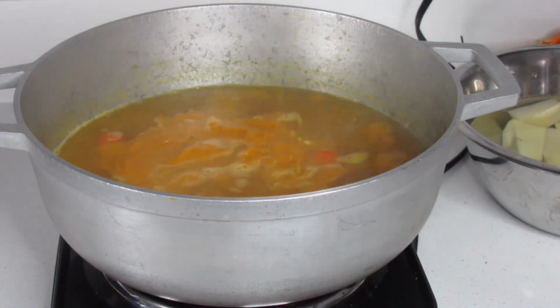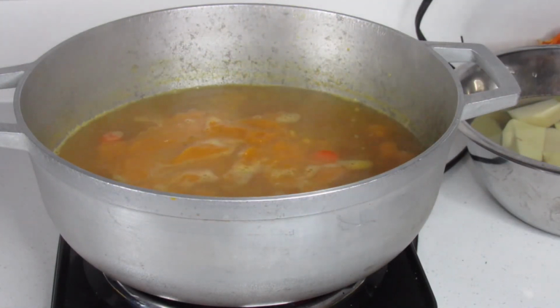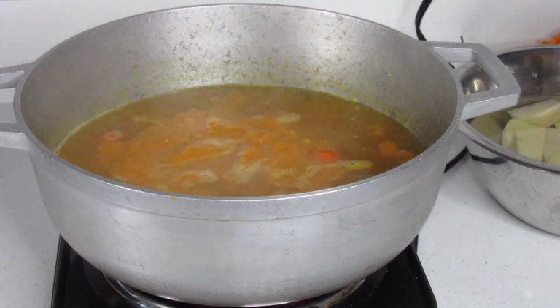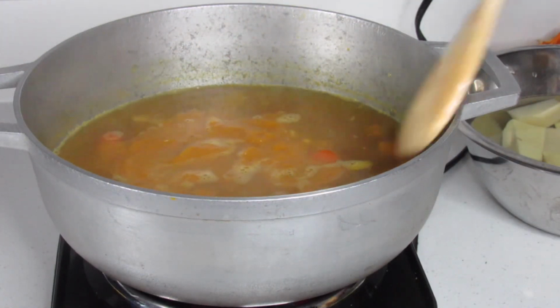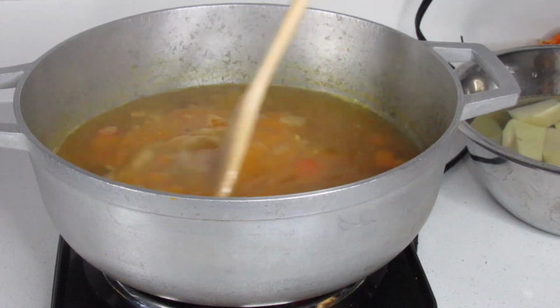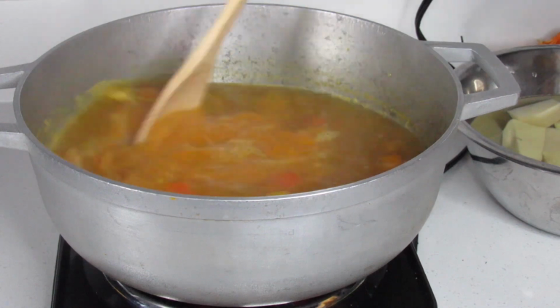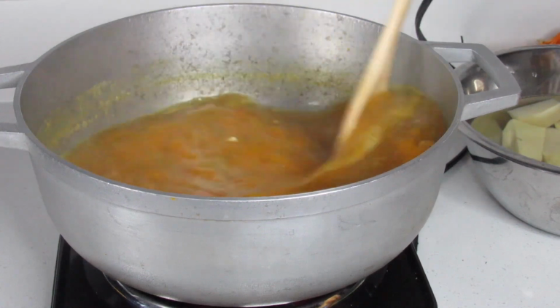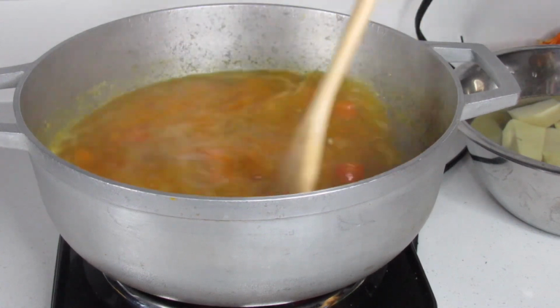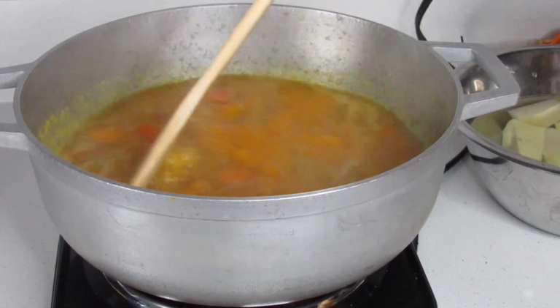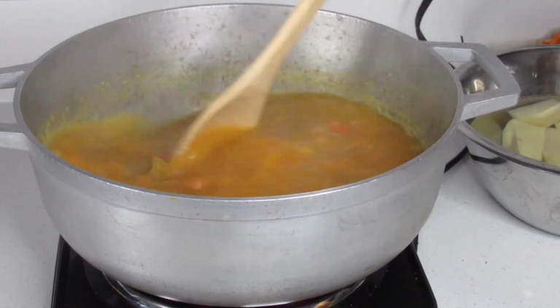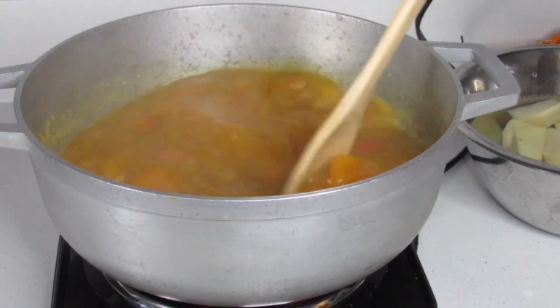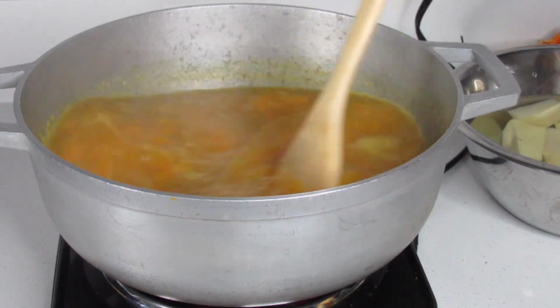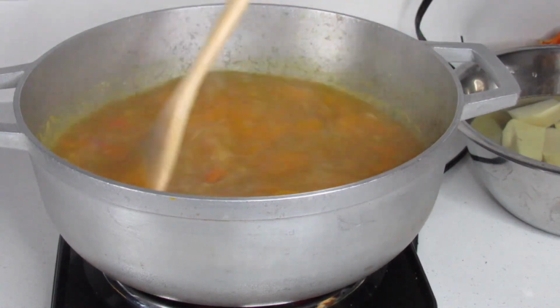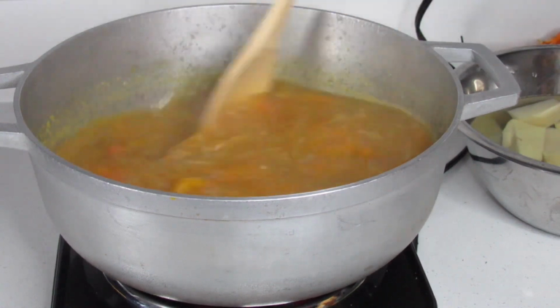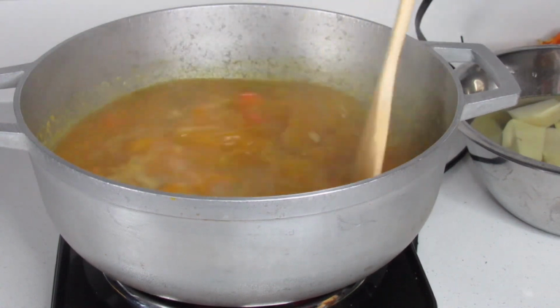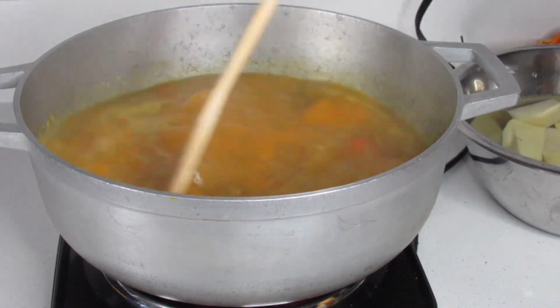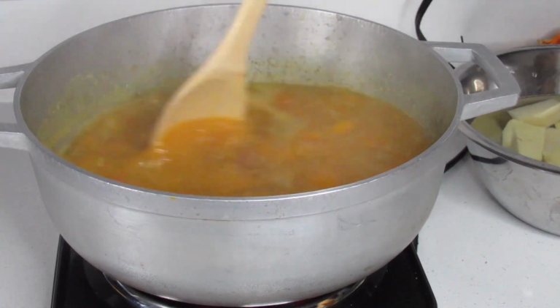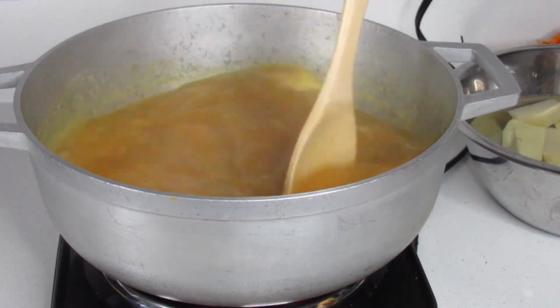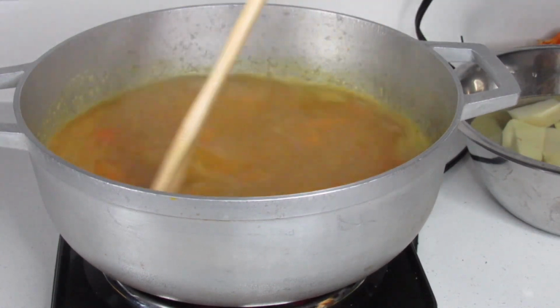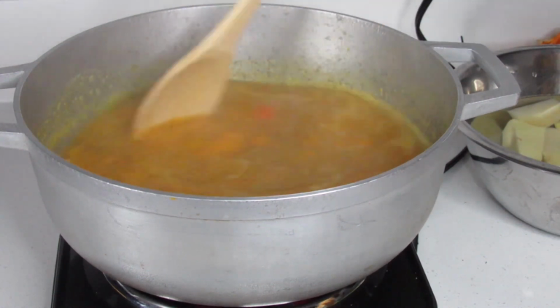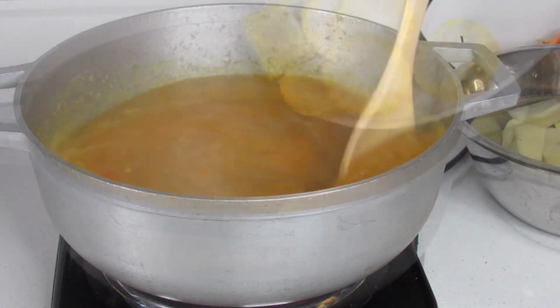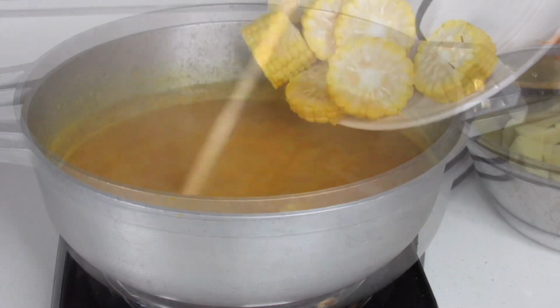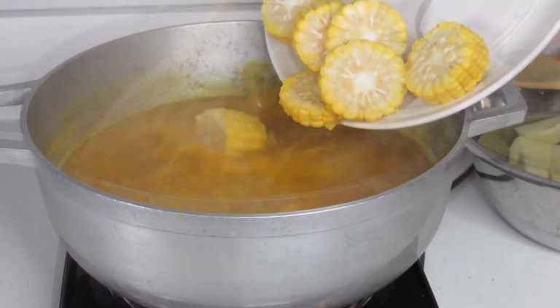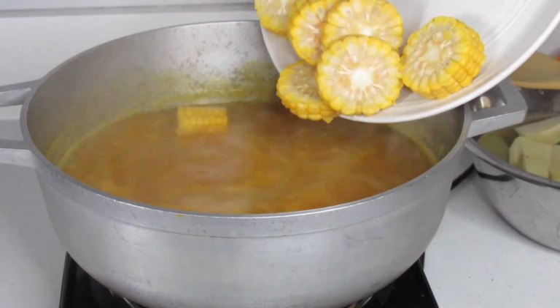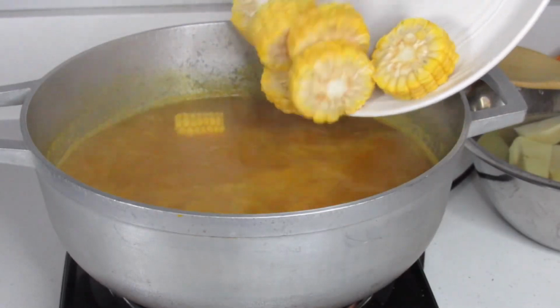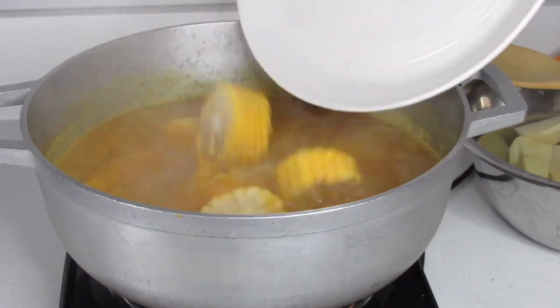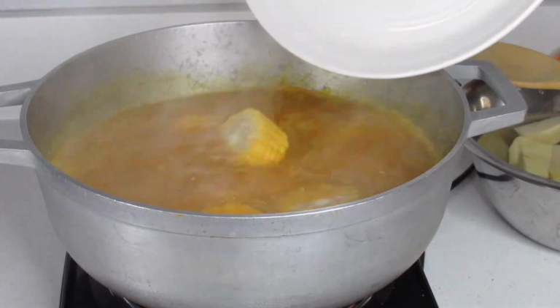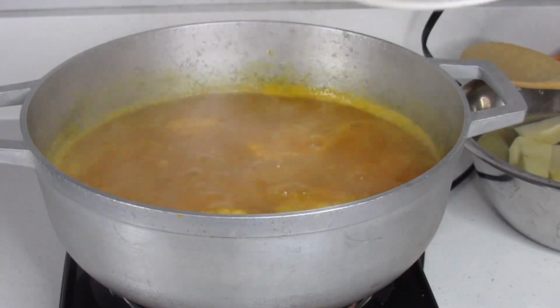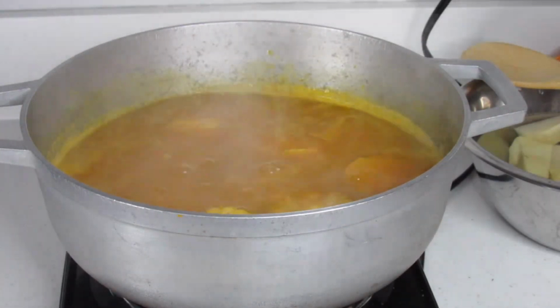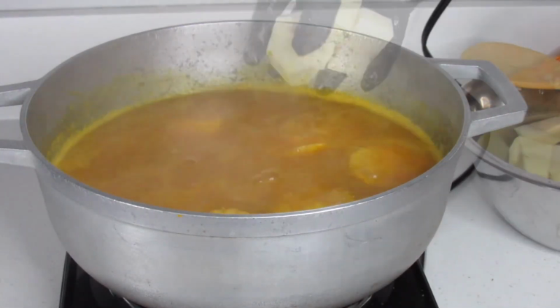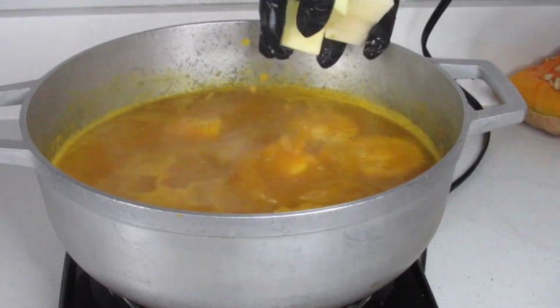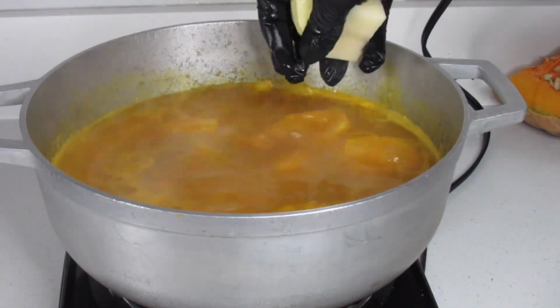Now it's time to add everything that was prepped earlier to the pot — the corn, yellow yam, Irish potato, and dumplings. I'm also going to add some fresh and dried seasonings.